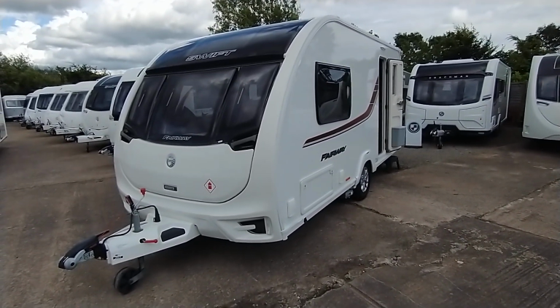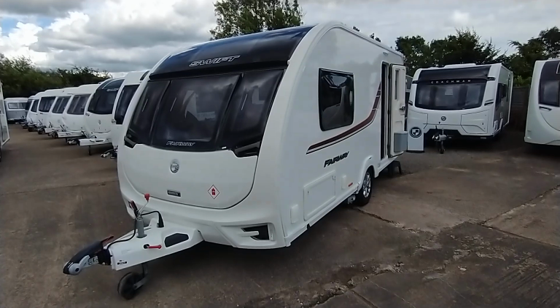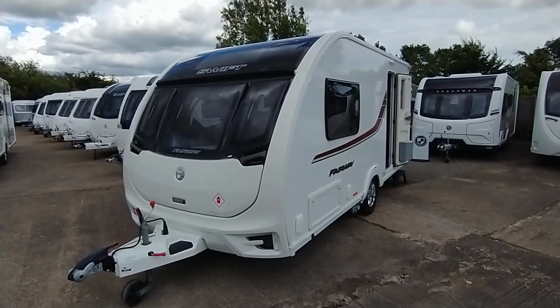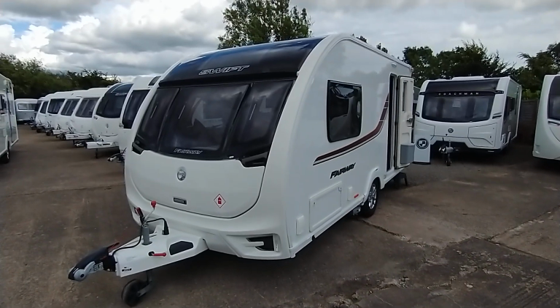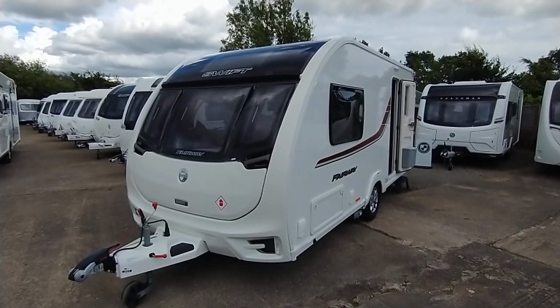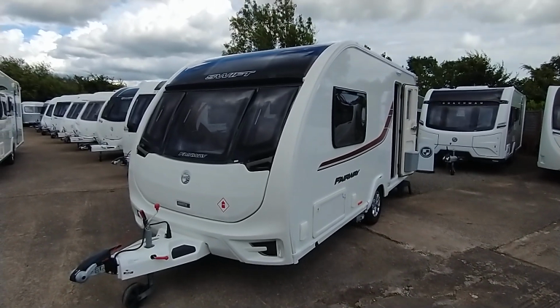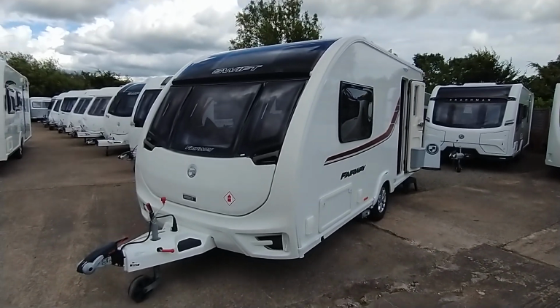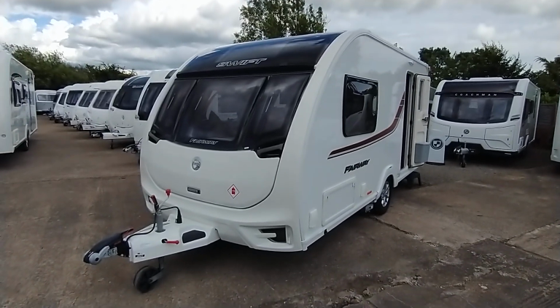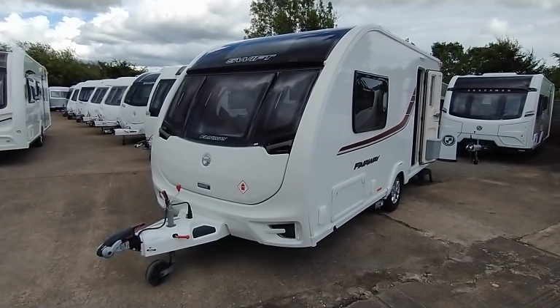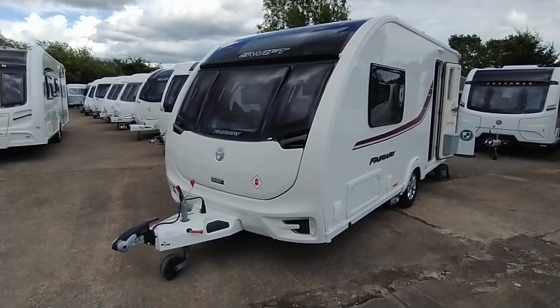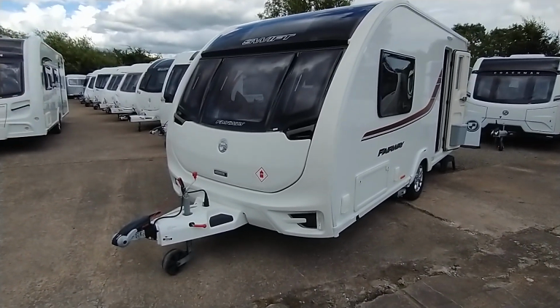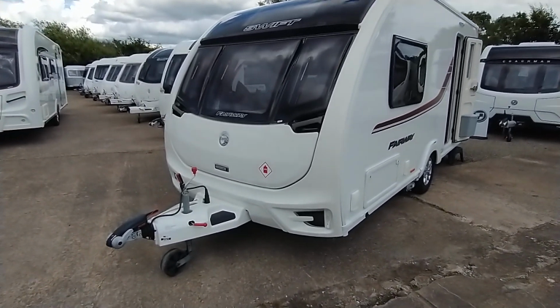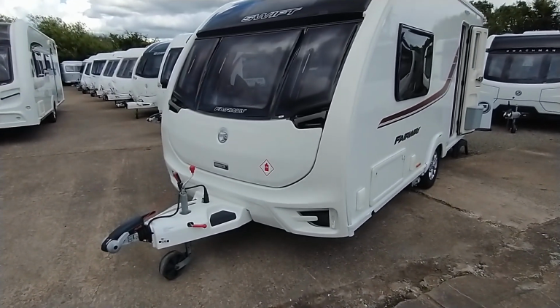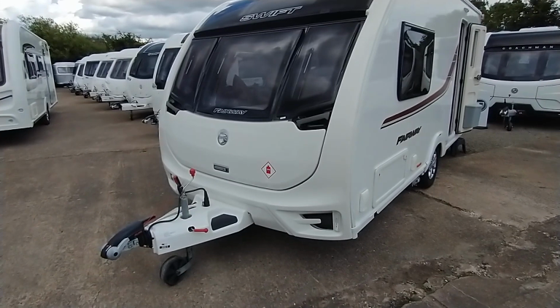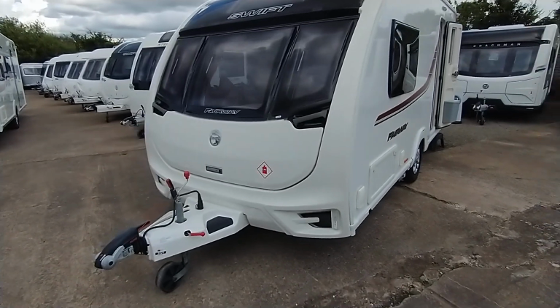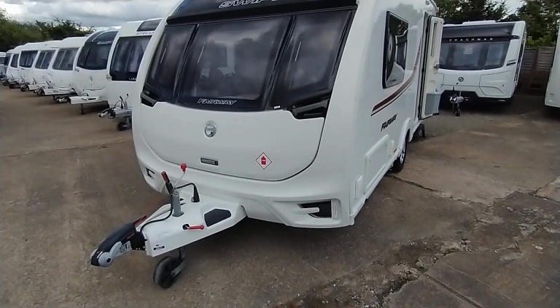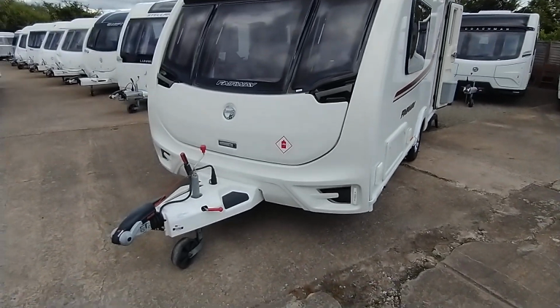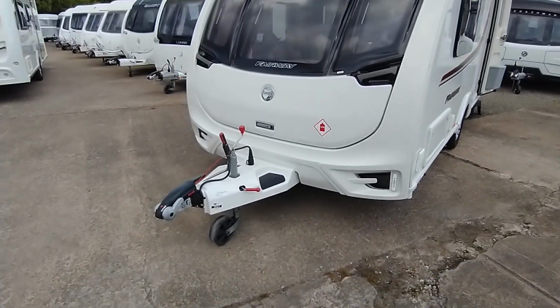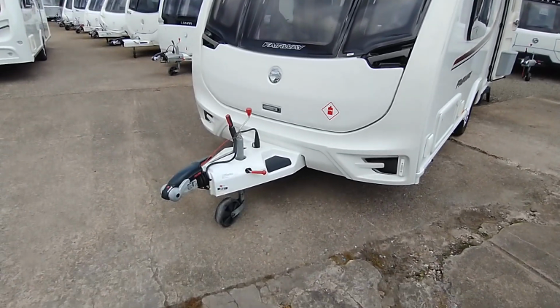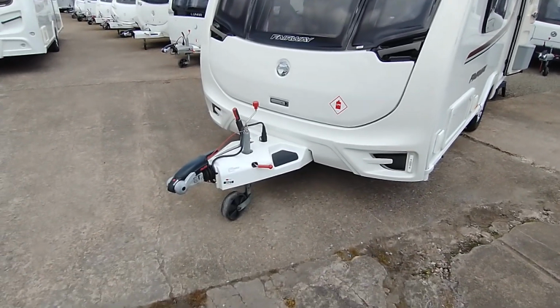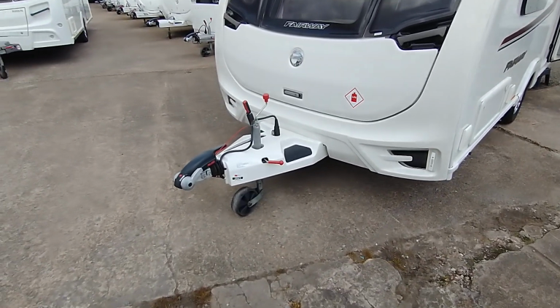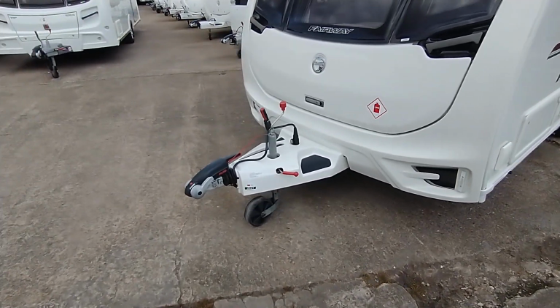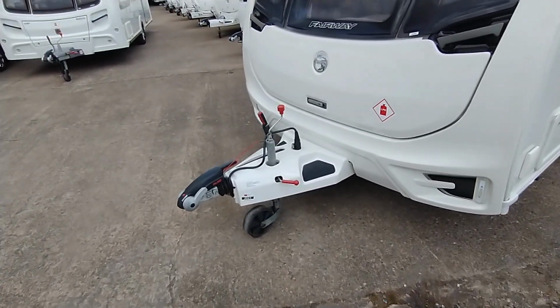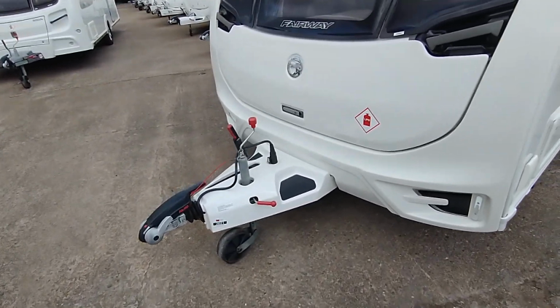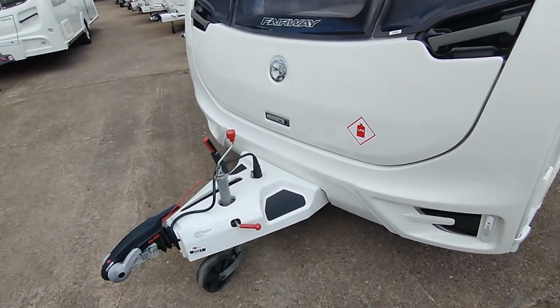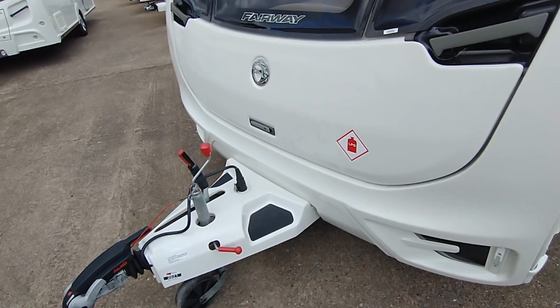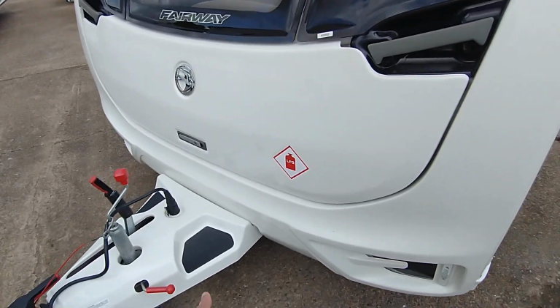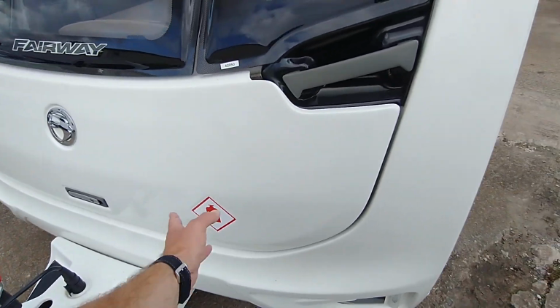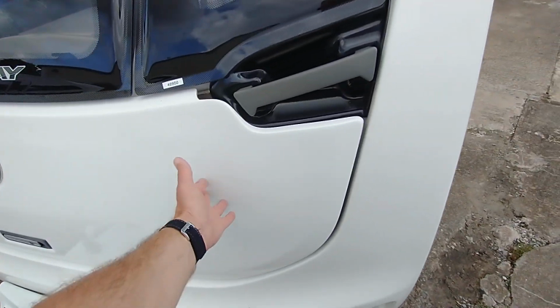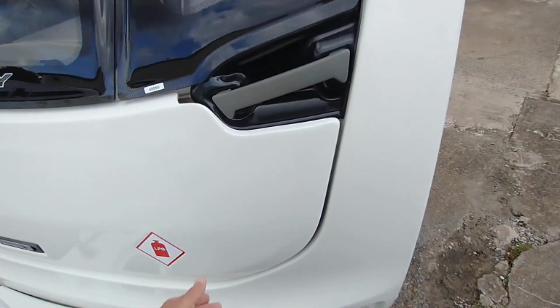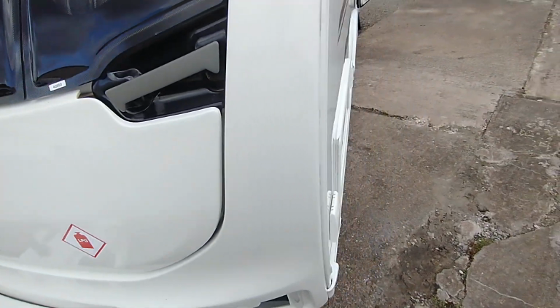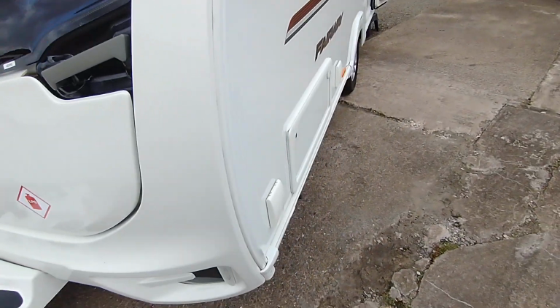So you've got the panoramic window up front, three opening front windows which have a lovely dark tint to them. It's got the Alco stabilizer, the latest 13 electrics as you know. Very generous opening gas locker lid.